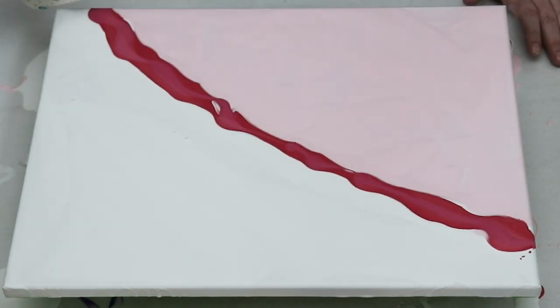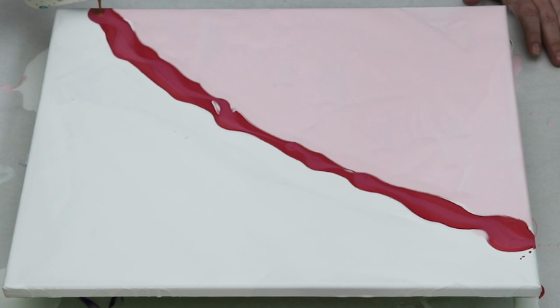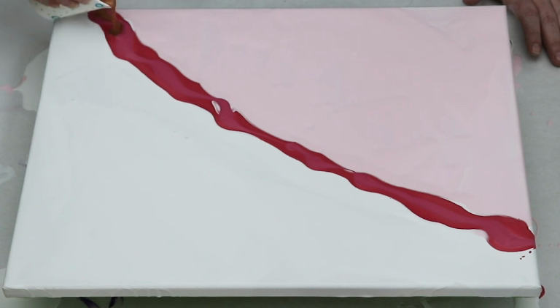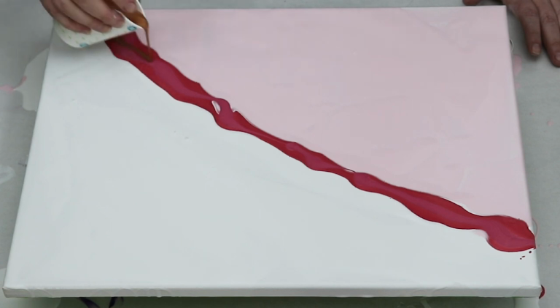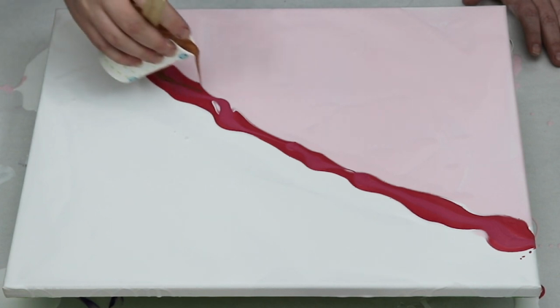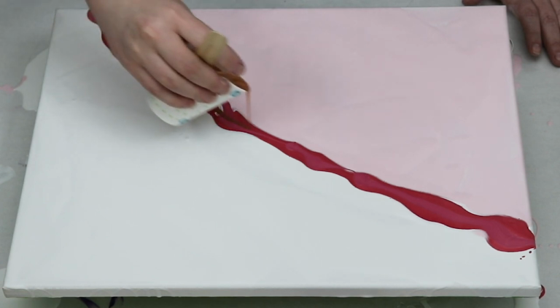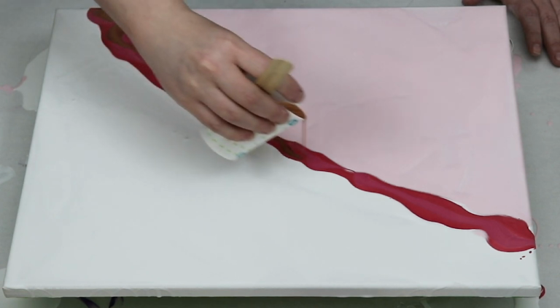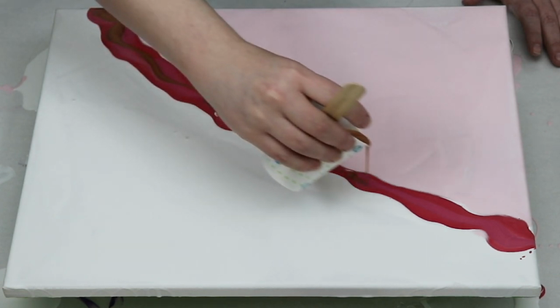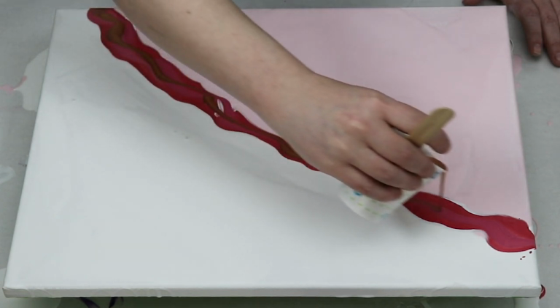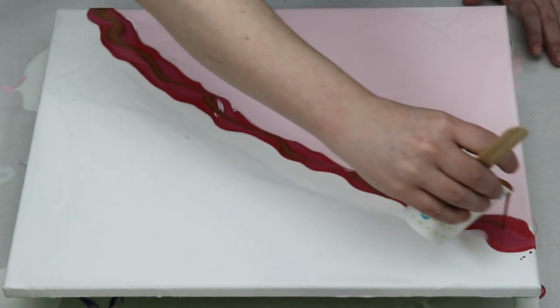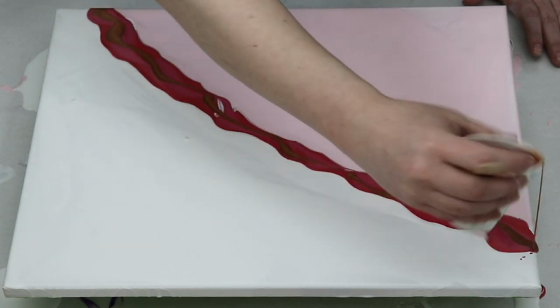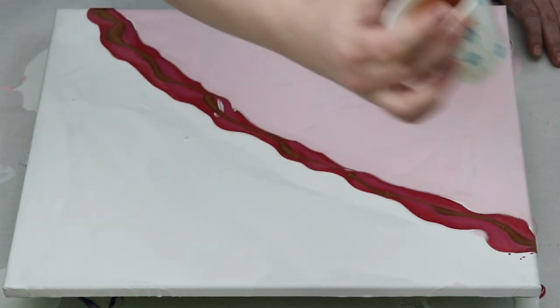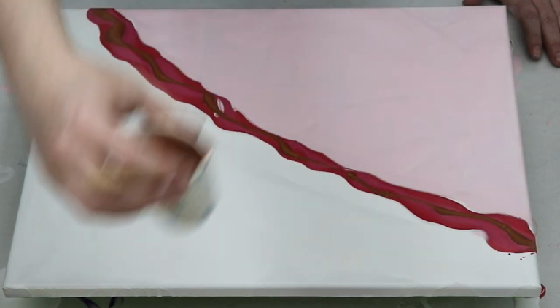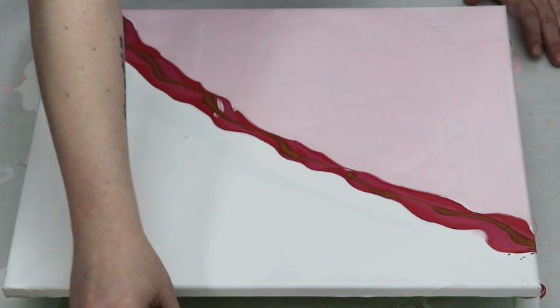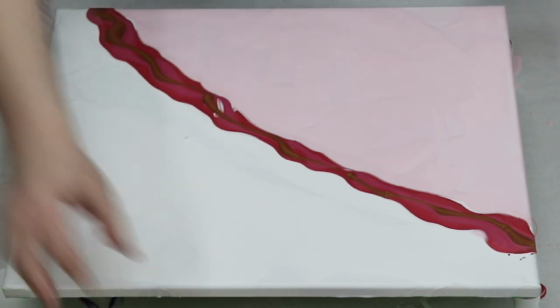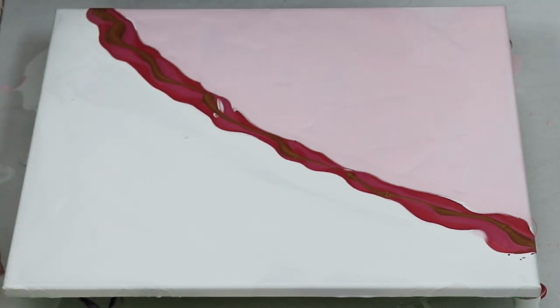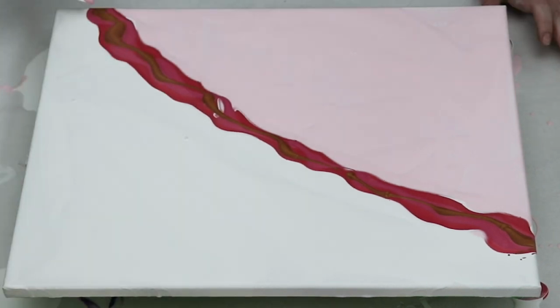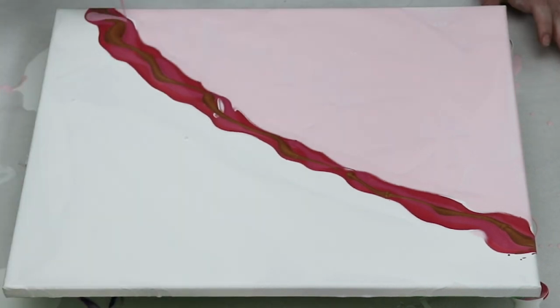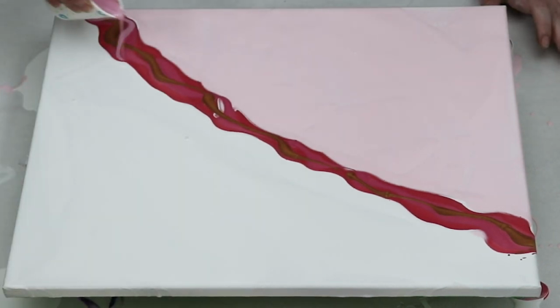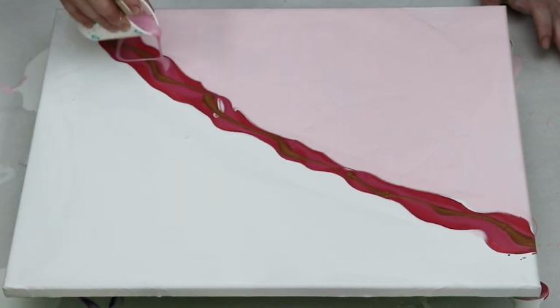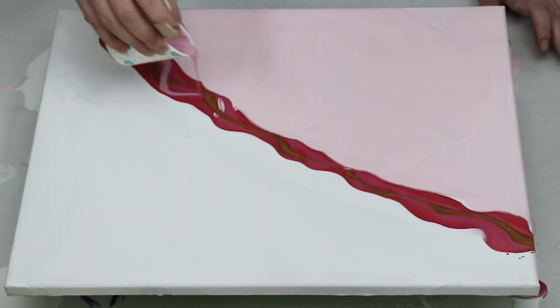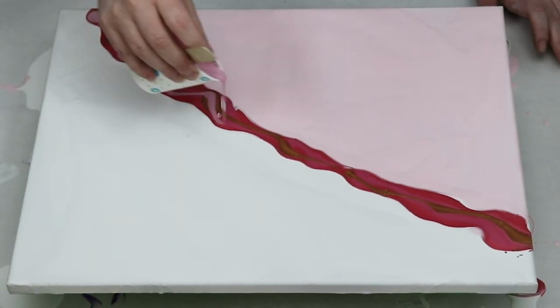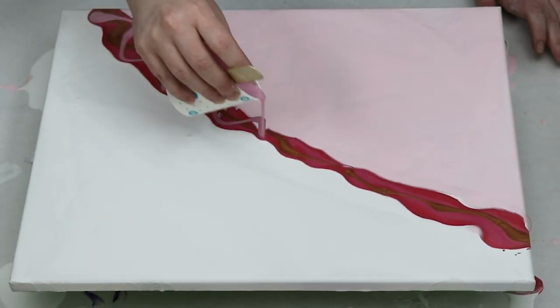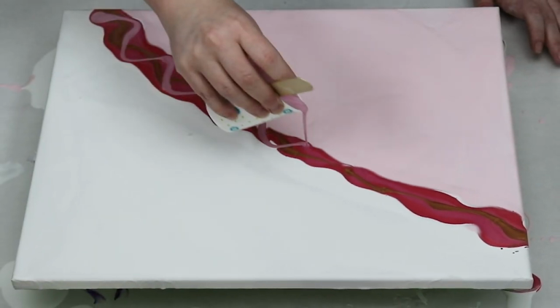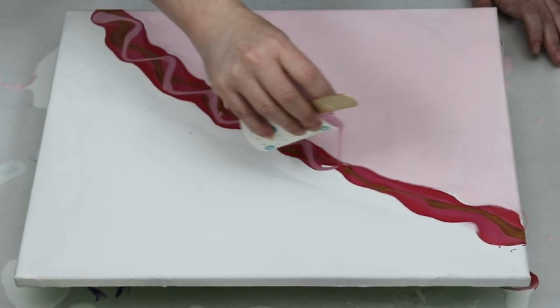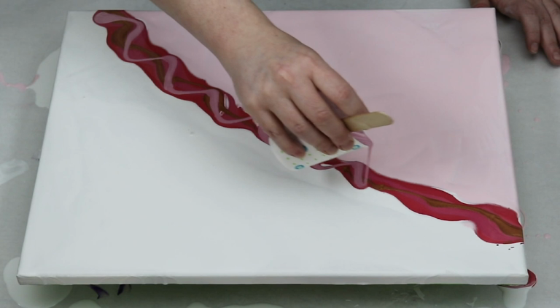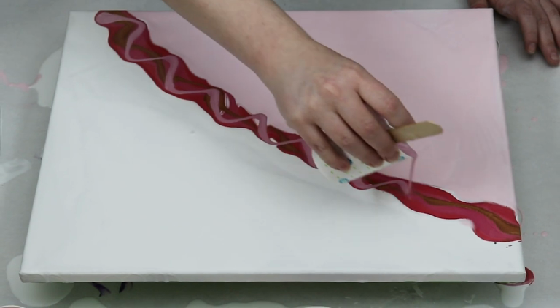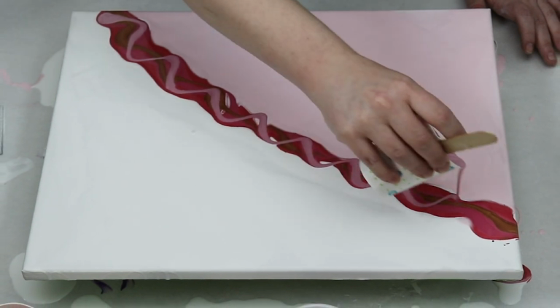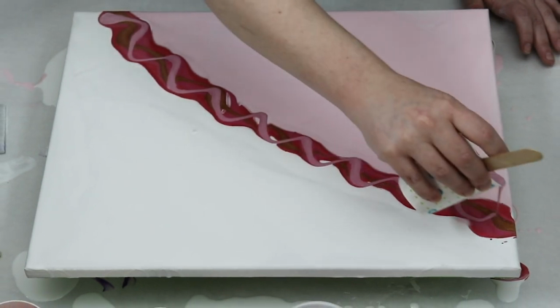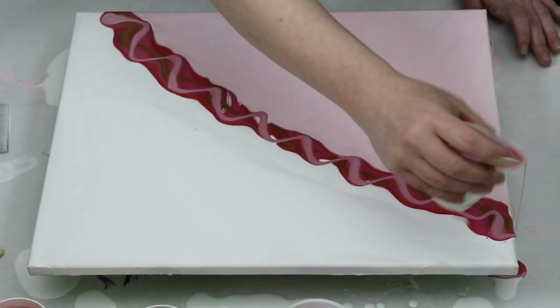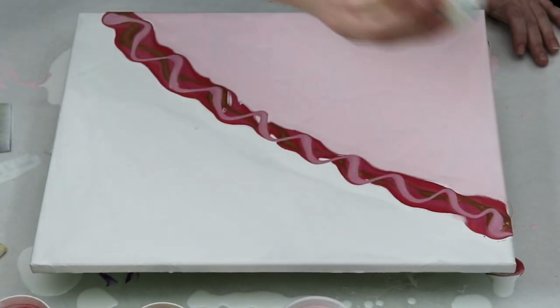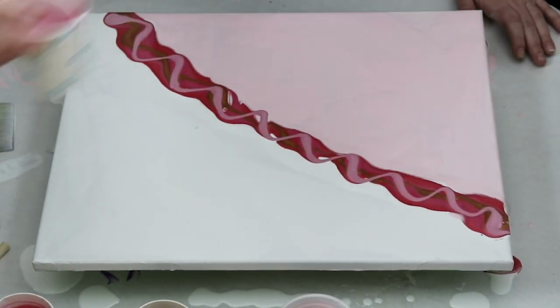I decided to start with my darkest pink first, and then I went to the mid-tone, and then the lightest color. I was worried that if I put the lightest color on the bottom, it would kind of get lost in everything else.